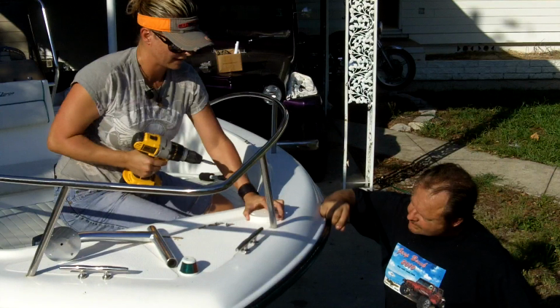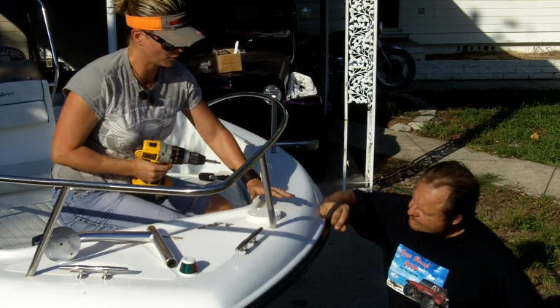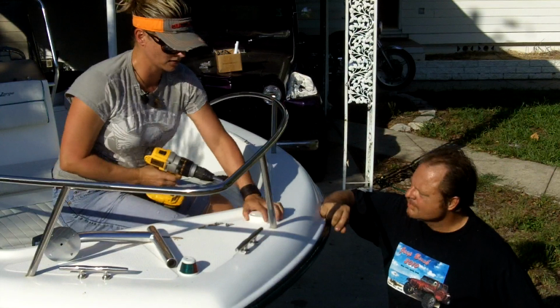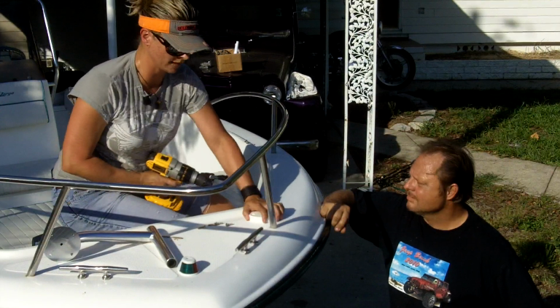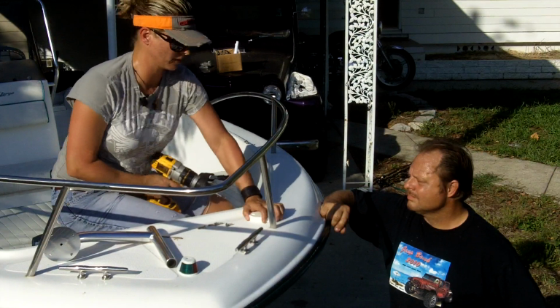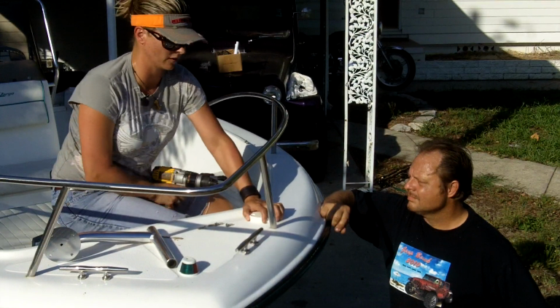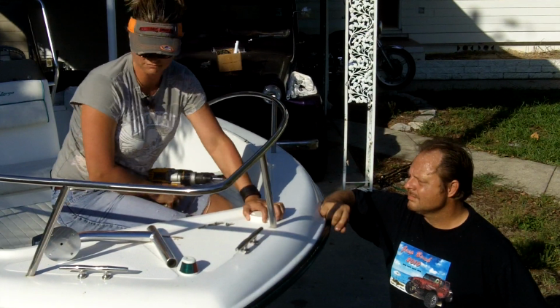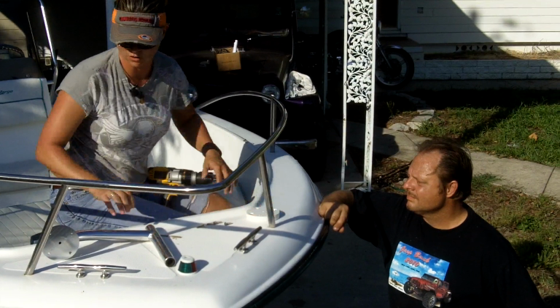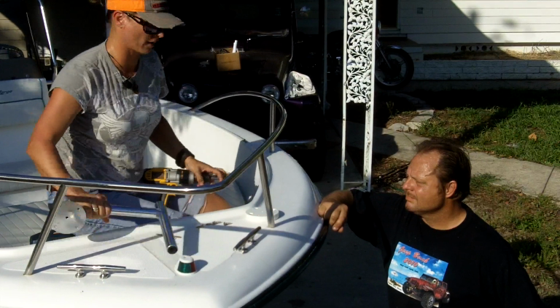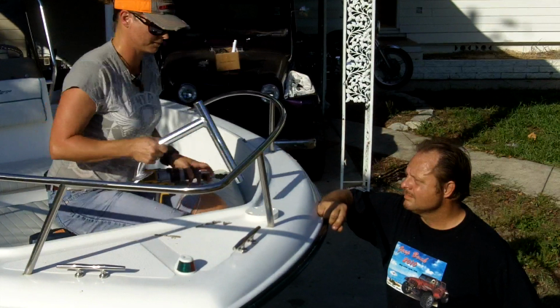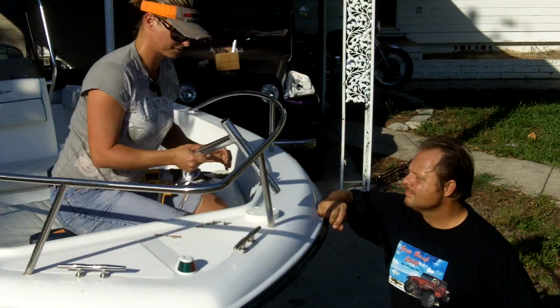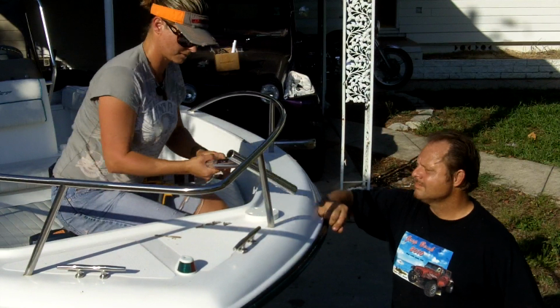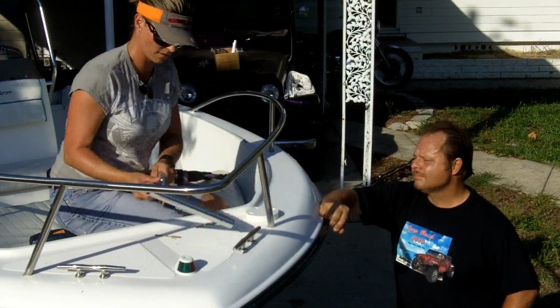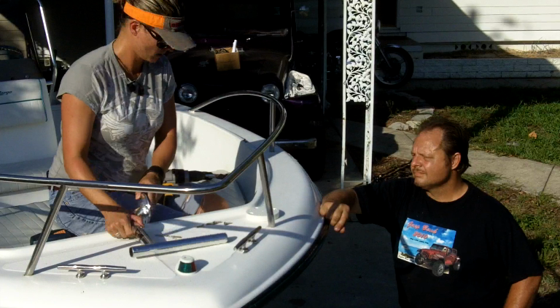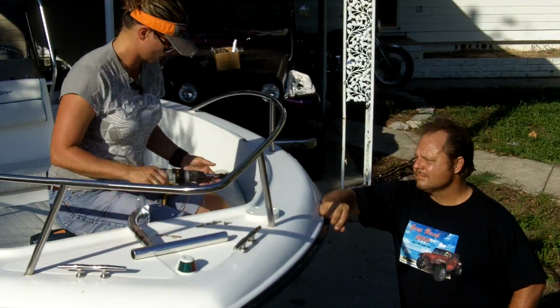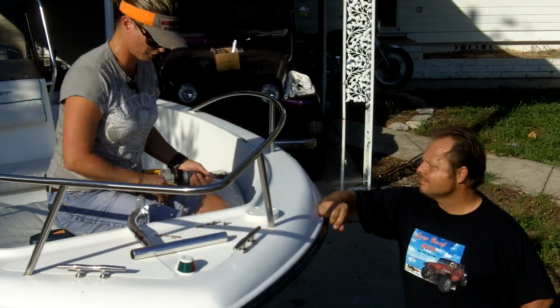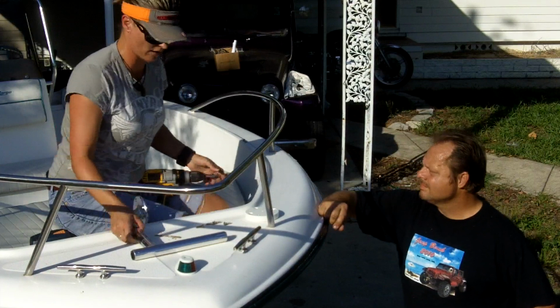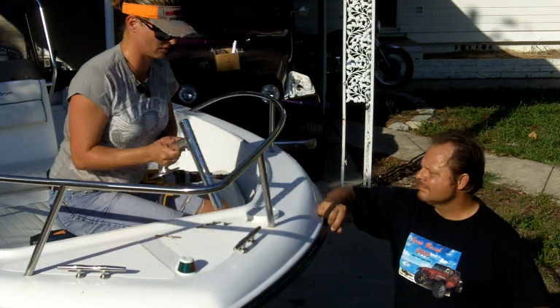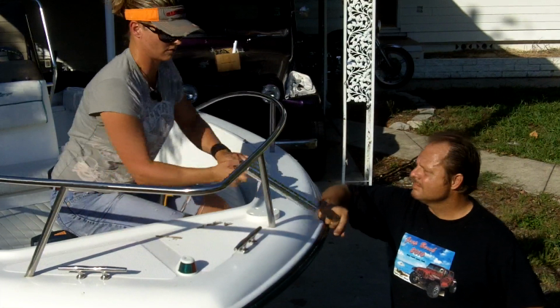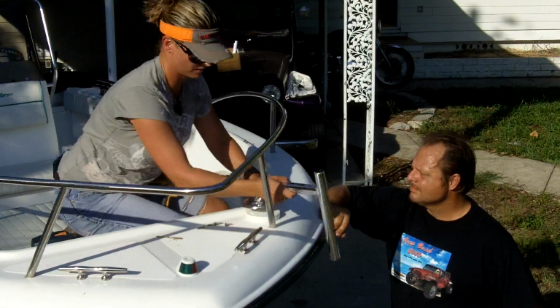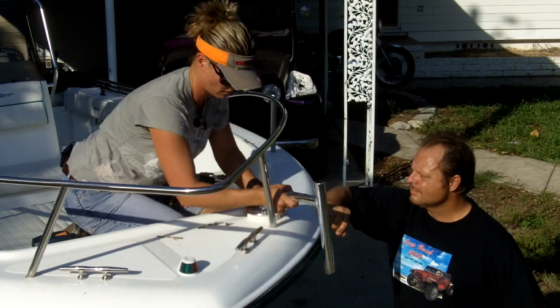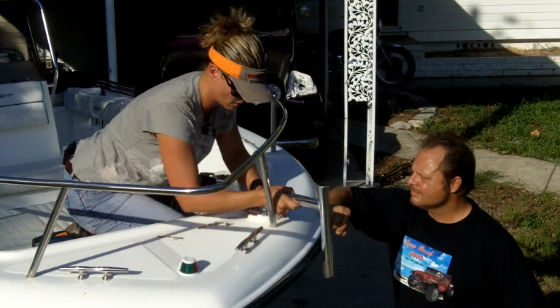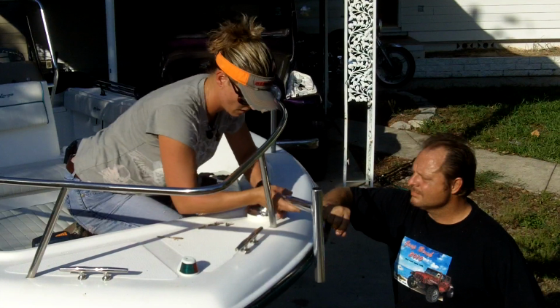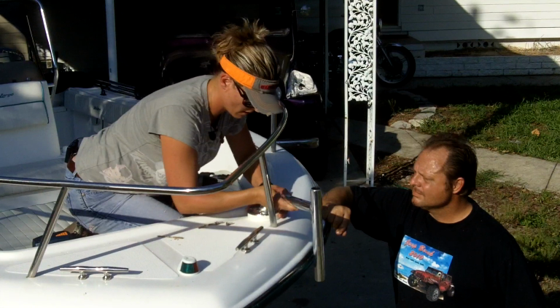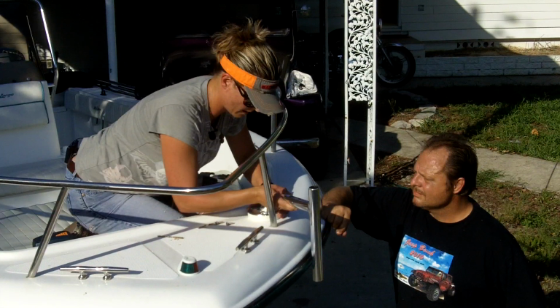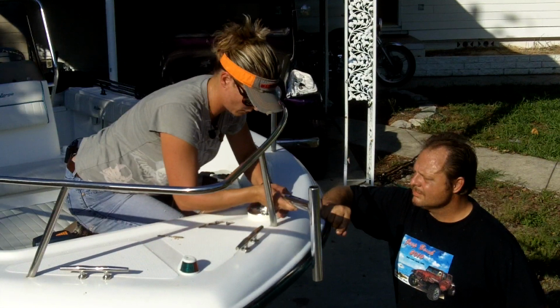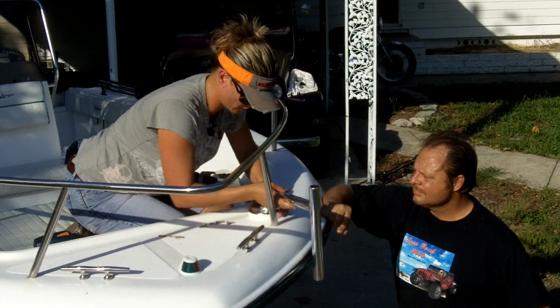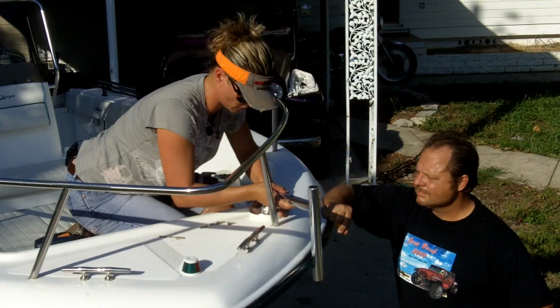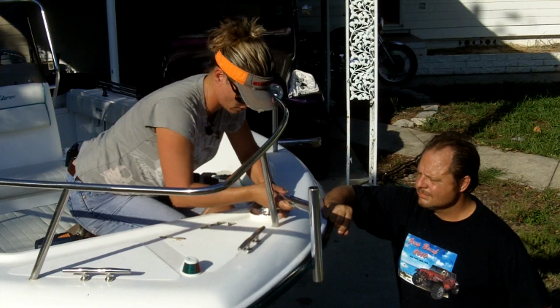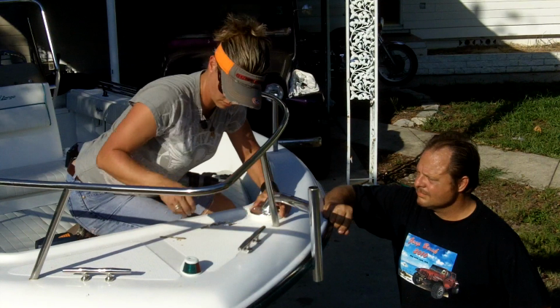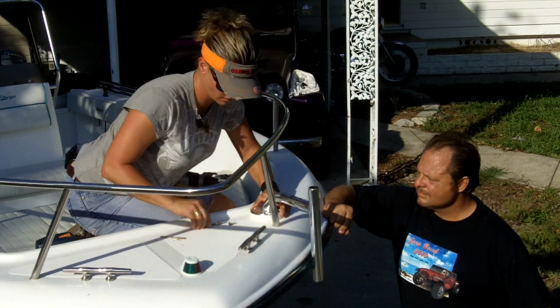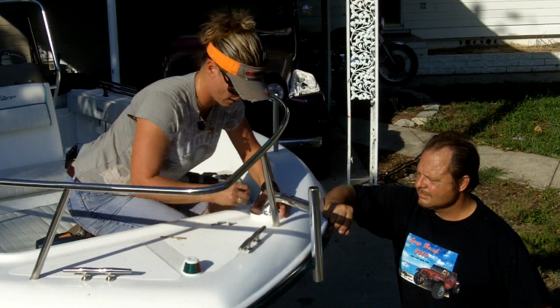Now that our puck is in place, you can feel that it's not going anywhere. I'm going to switch out, and we're going to install the mount.